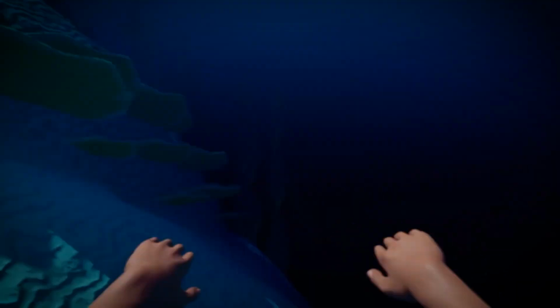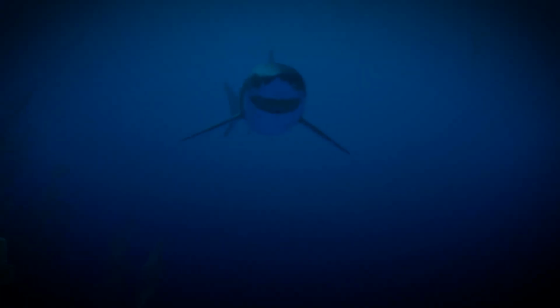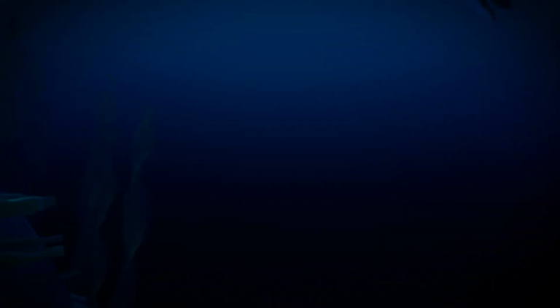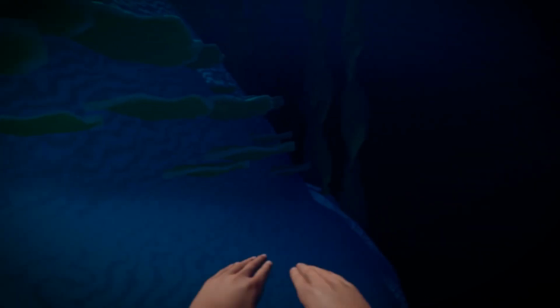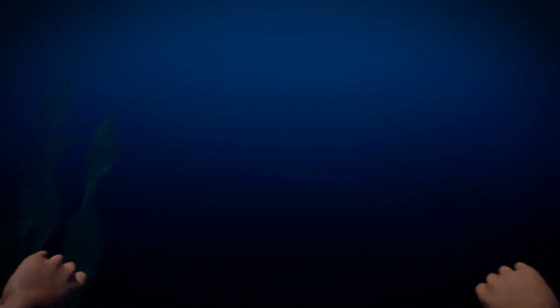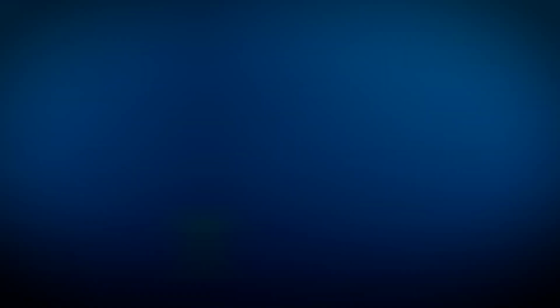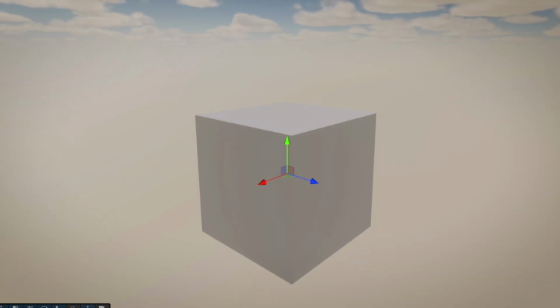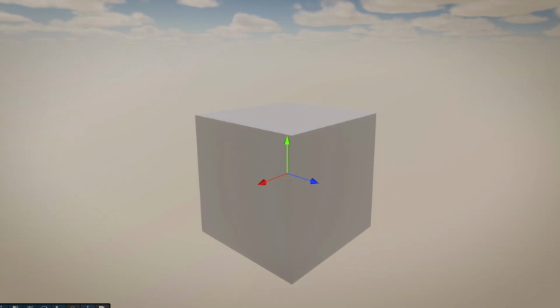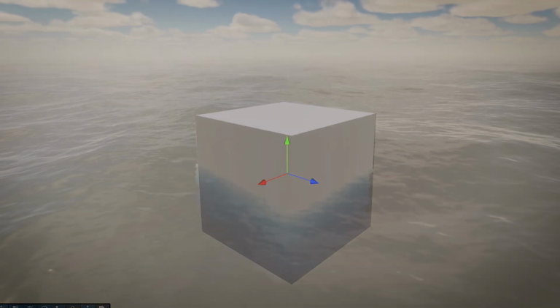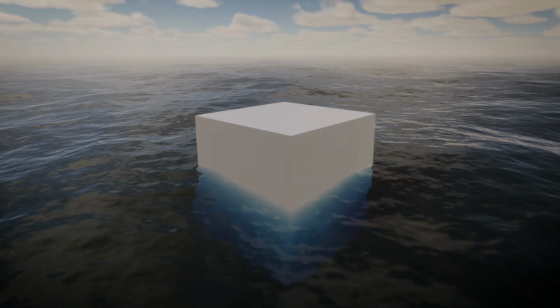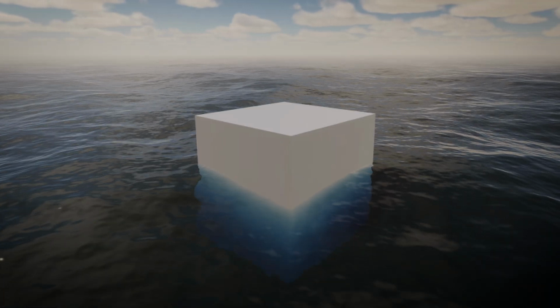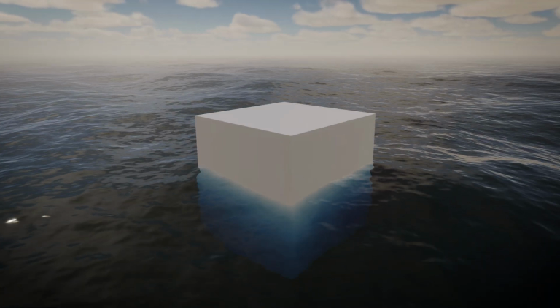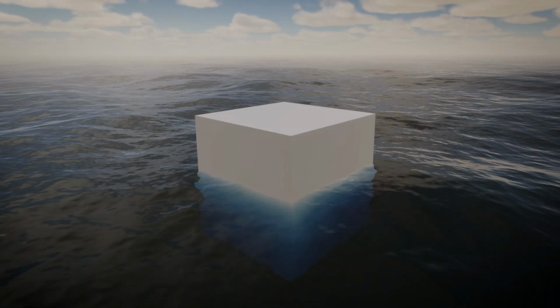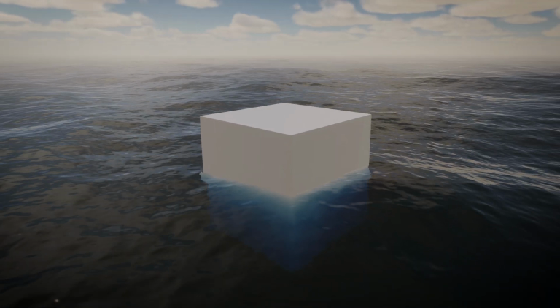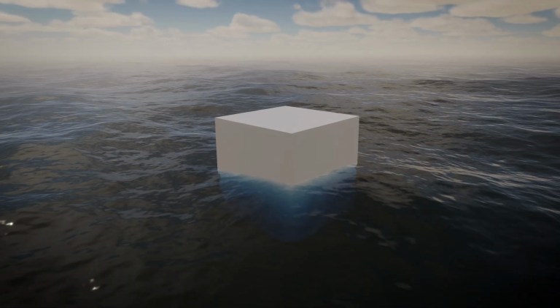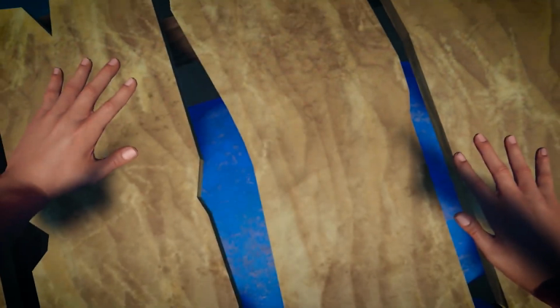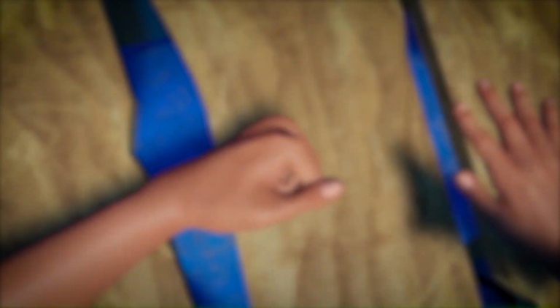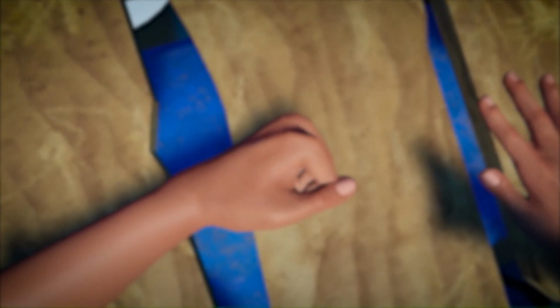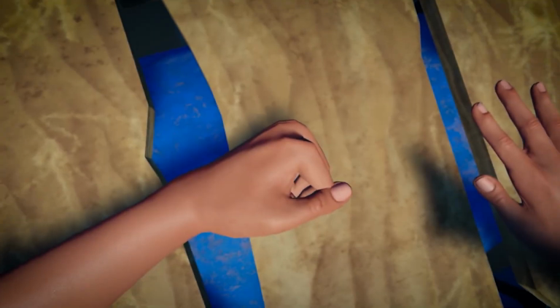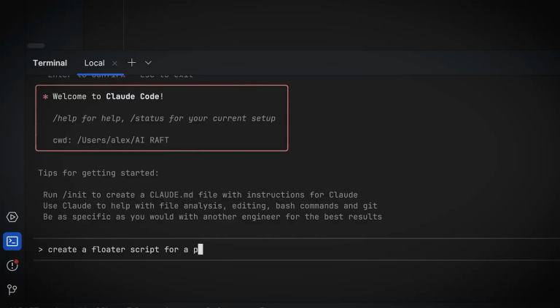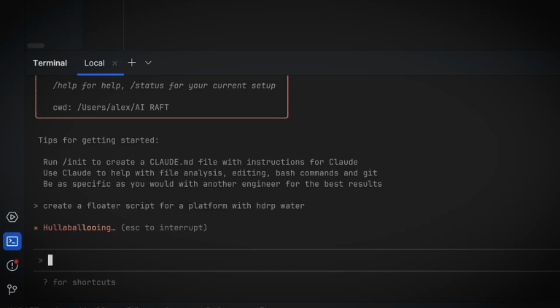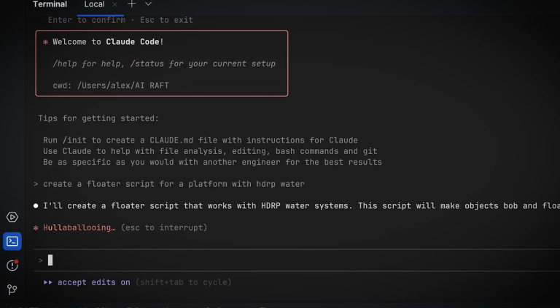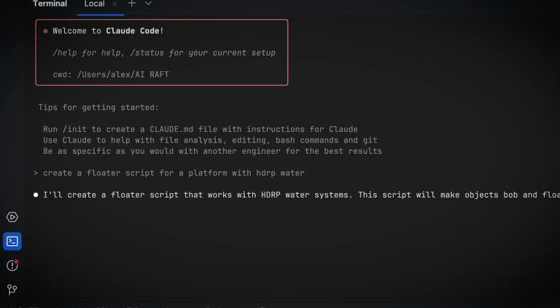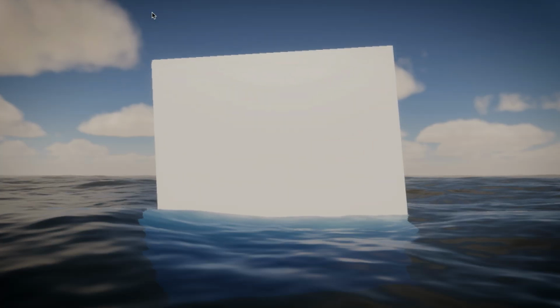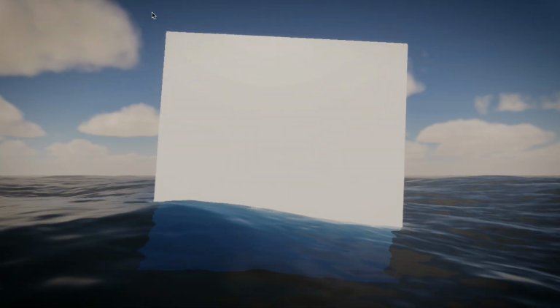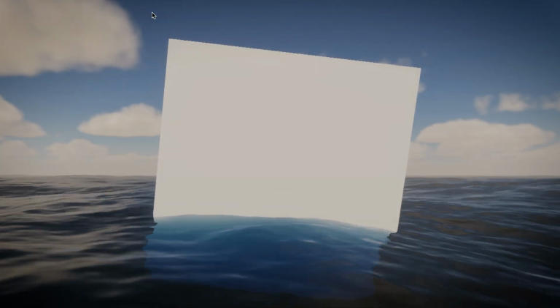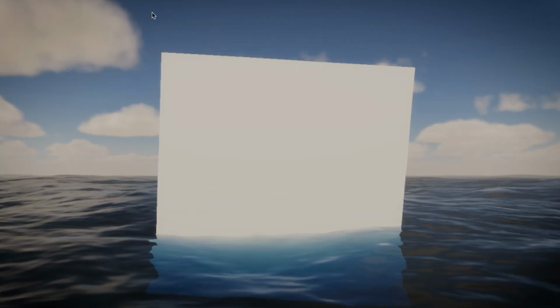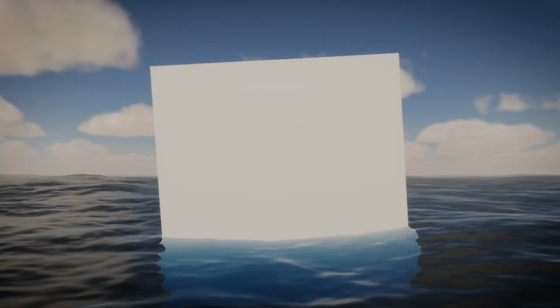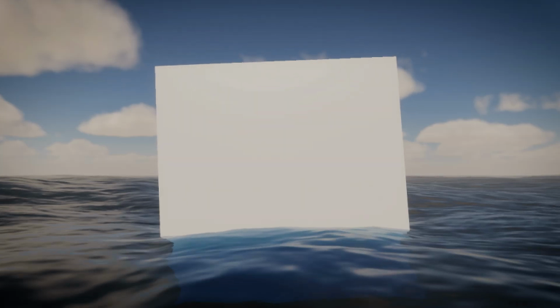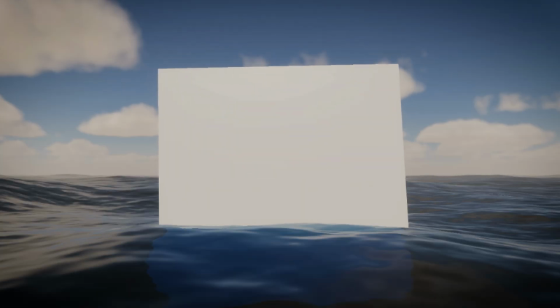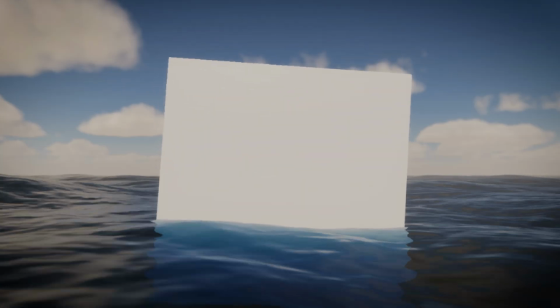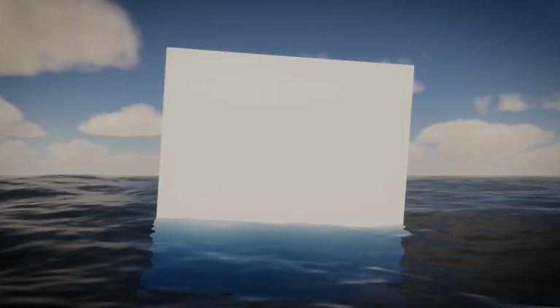The first part of Raft is of course the water. I got the AI to generate some water, and then next we need a raft. I got Claude to write and set up a script to get this block floating, but now we need a raft model.